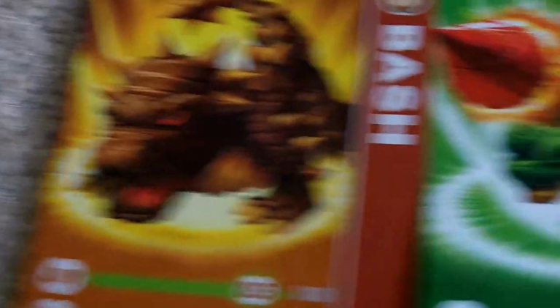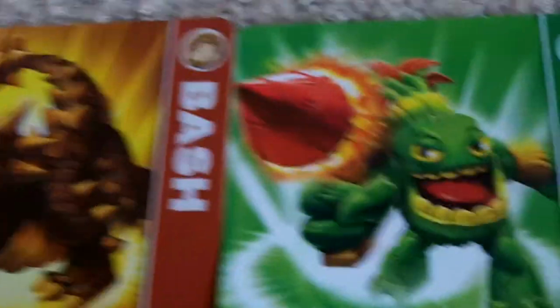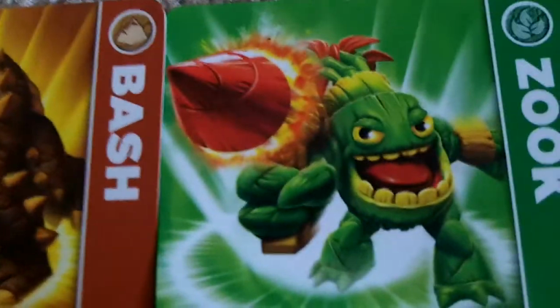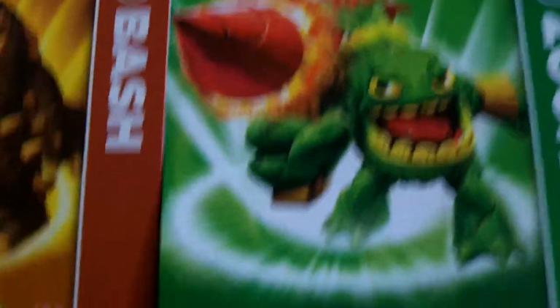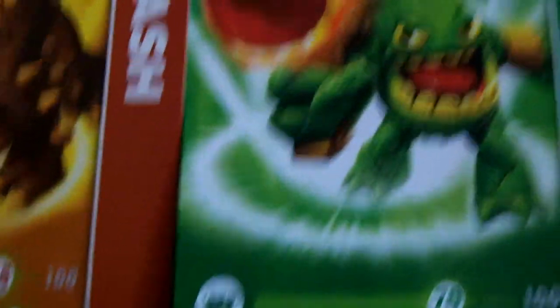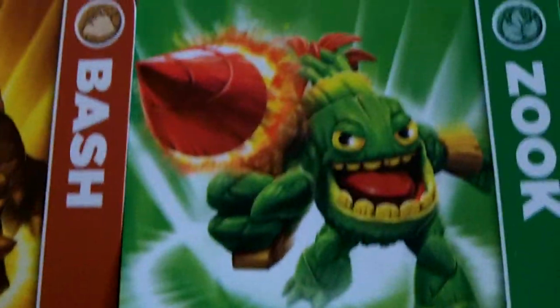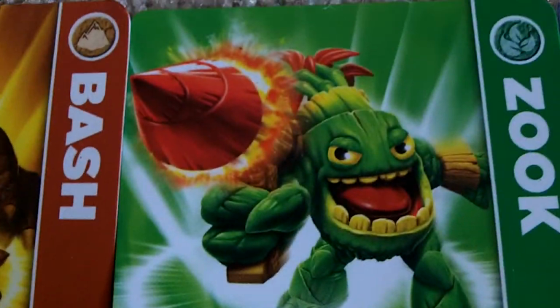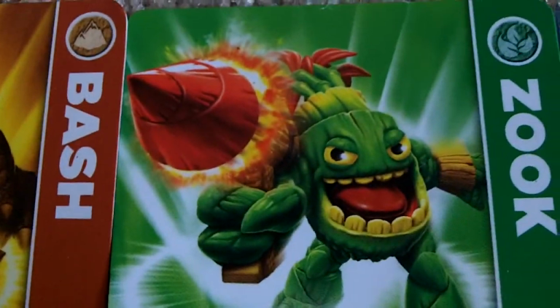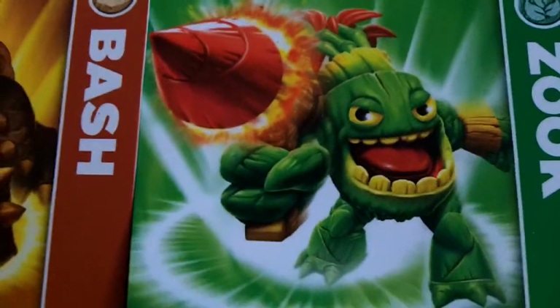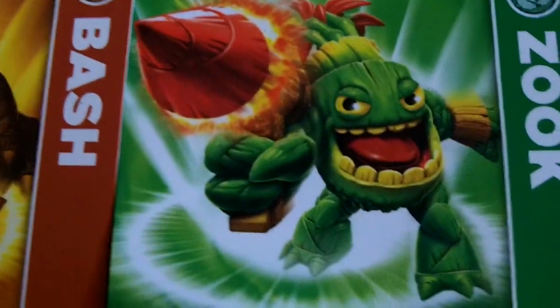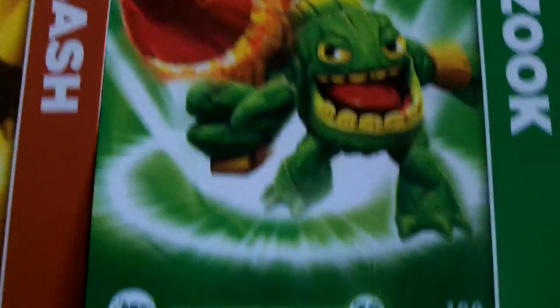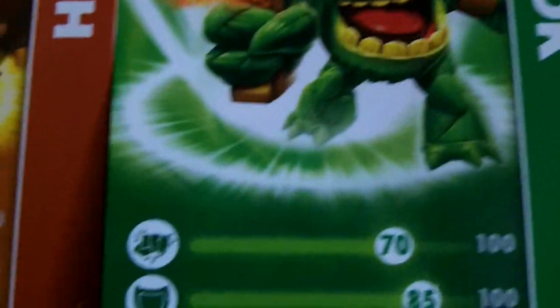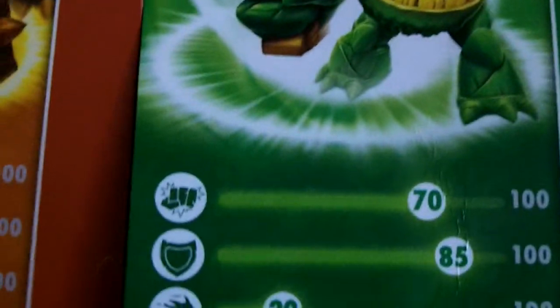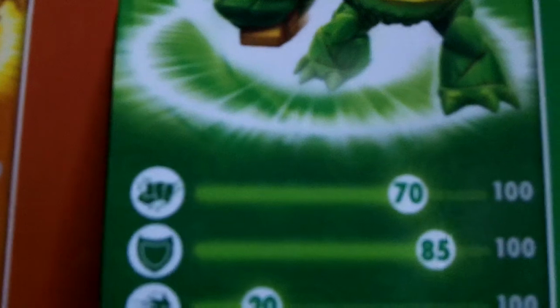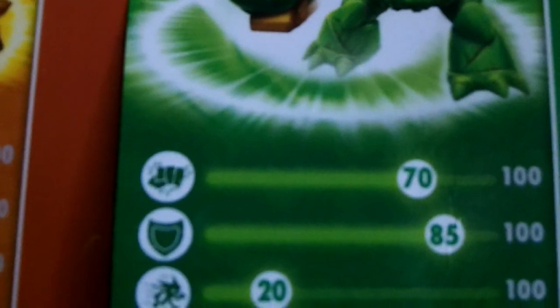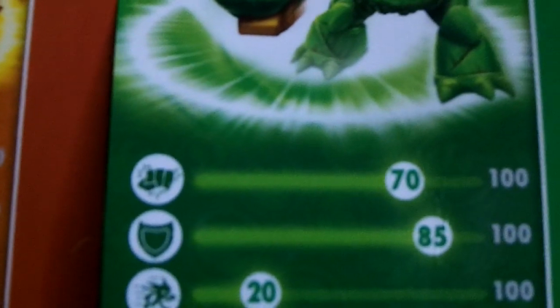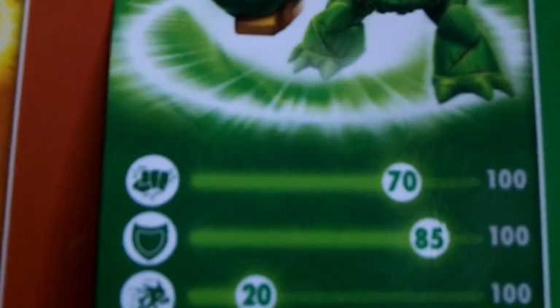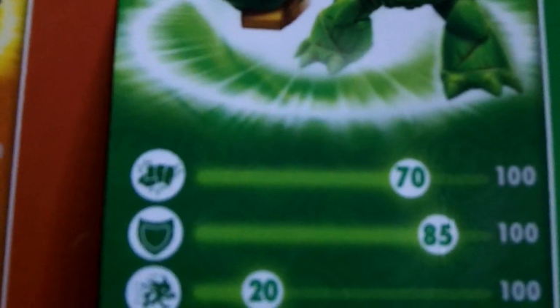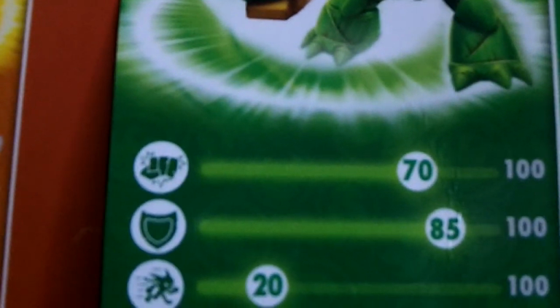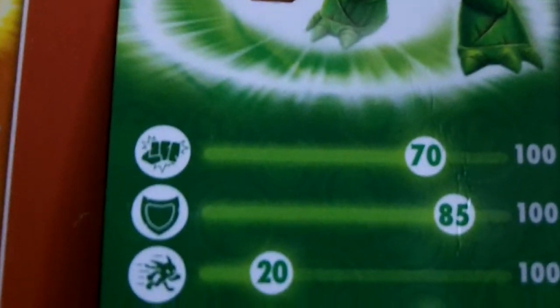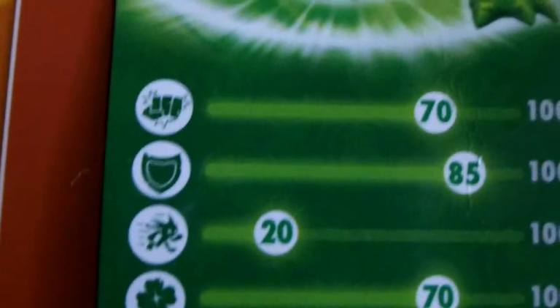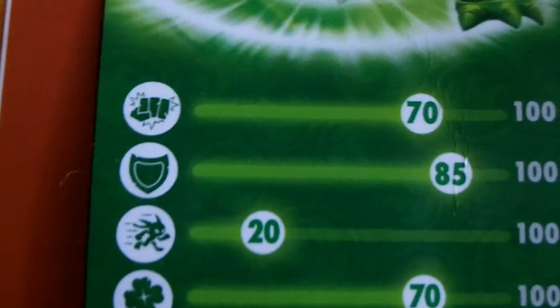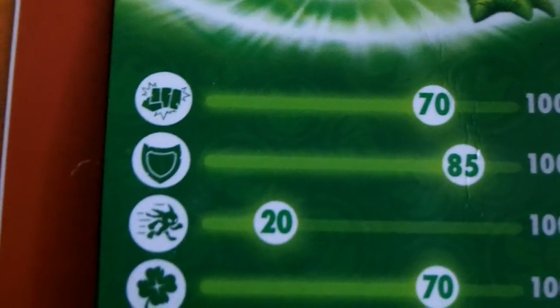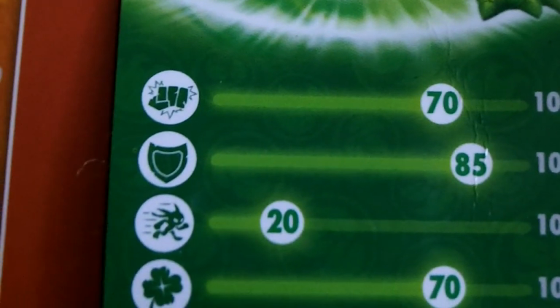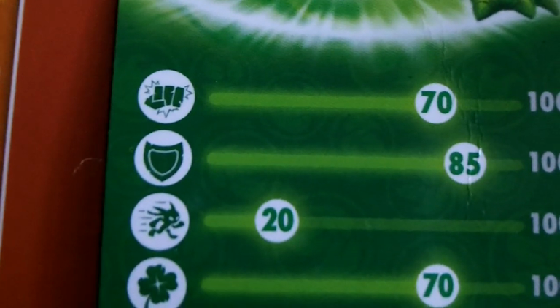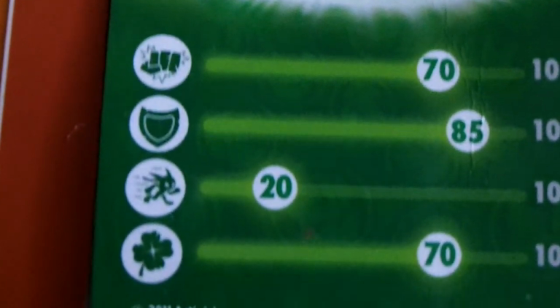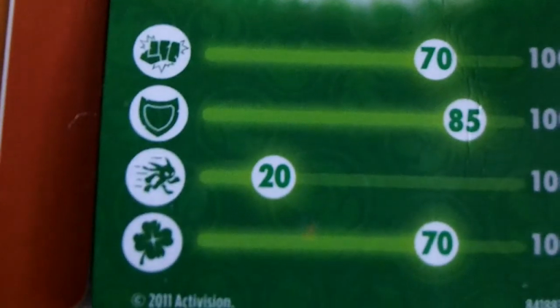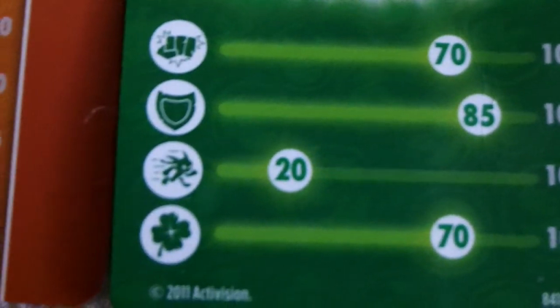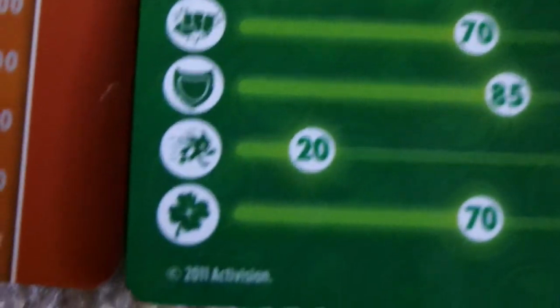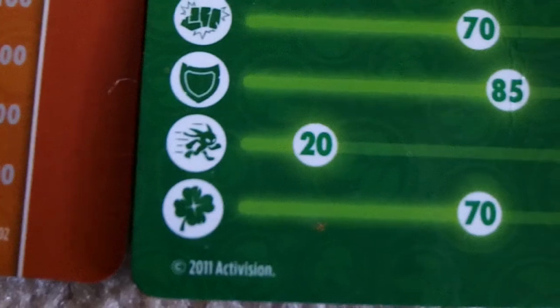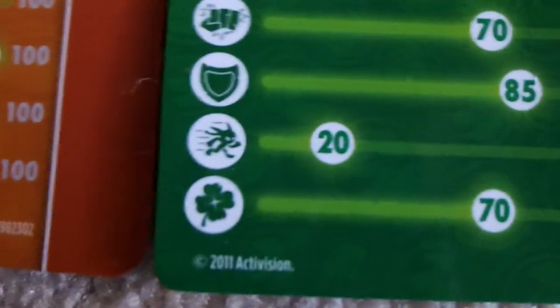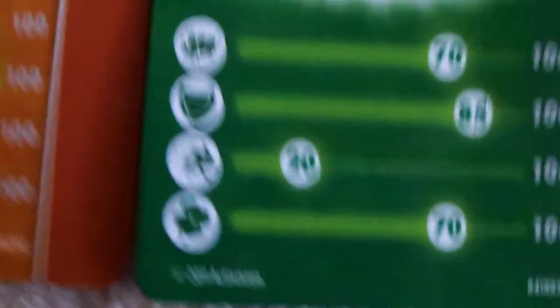These are in no particular order. Here we have Zook. His damage is 70, his shield is 85, his speed is 20, and luck is 70.